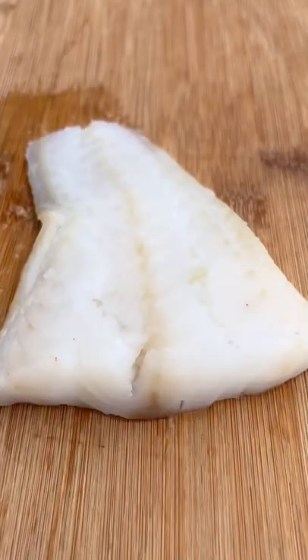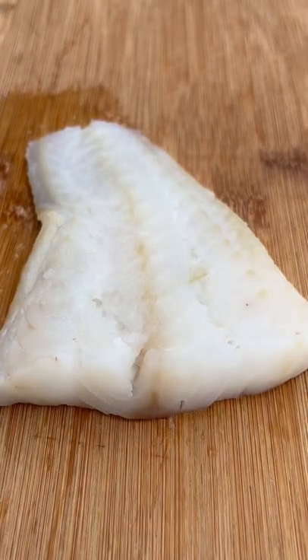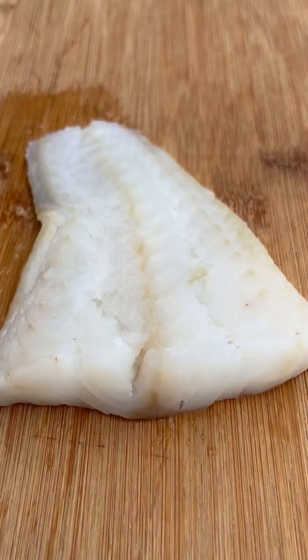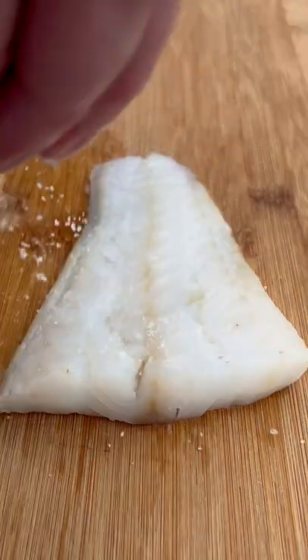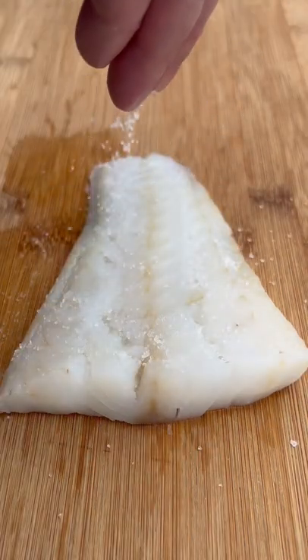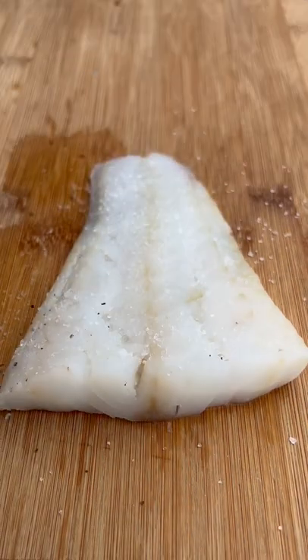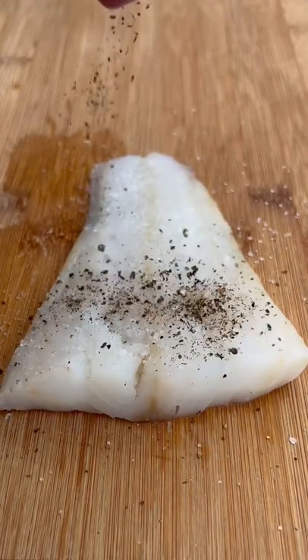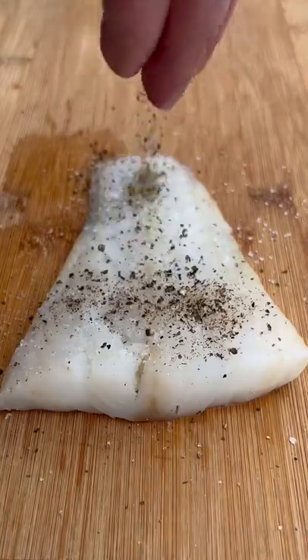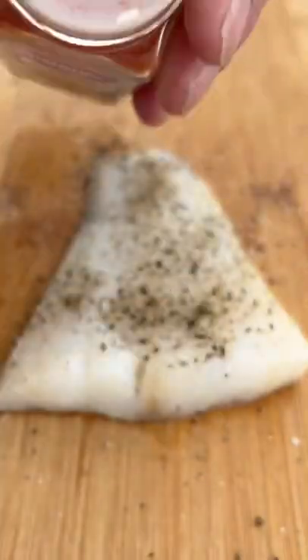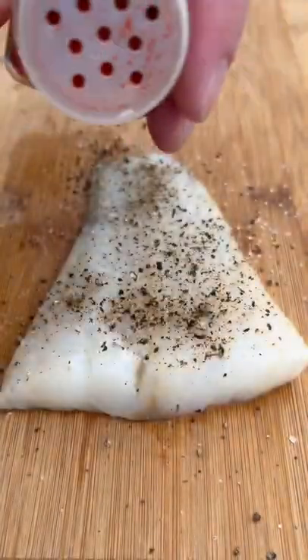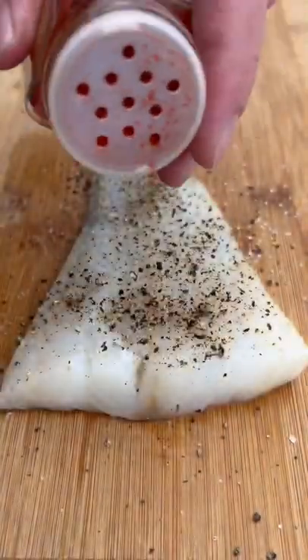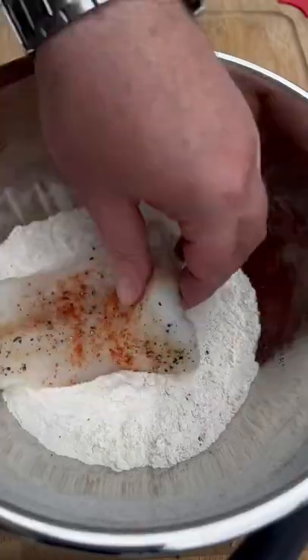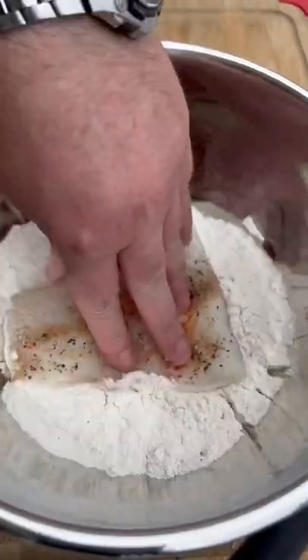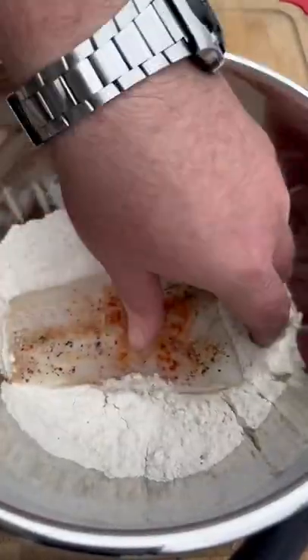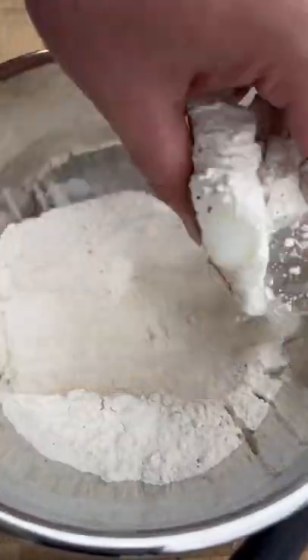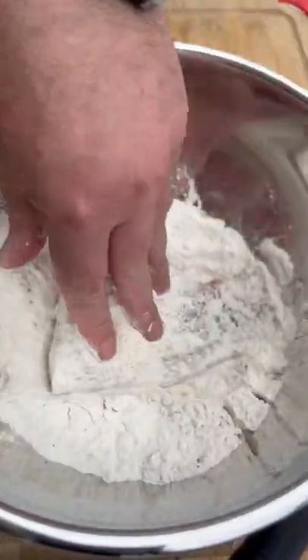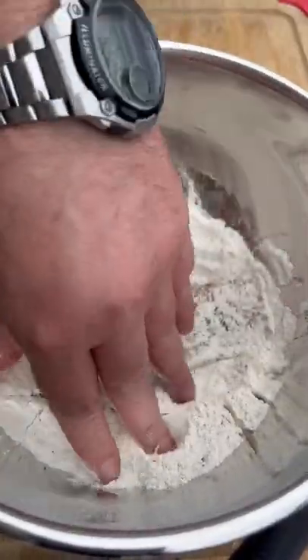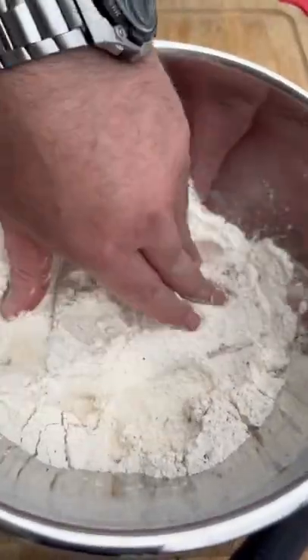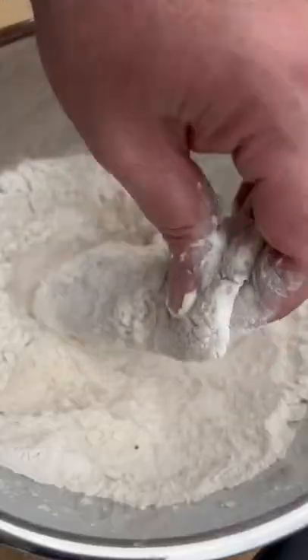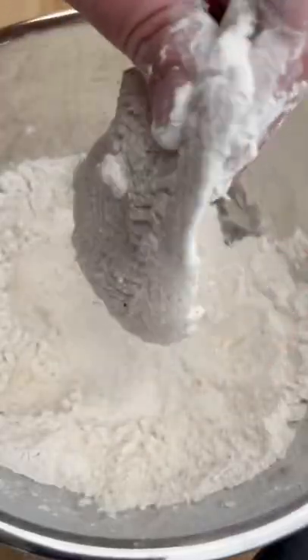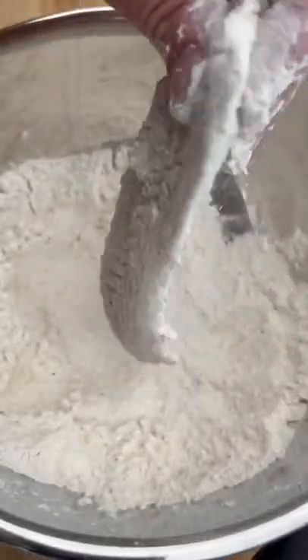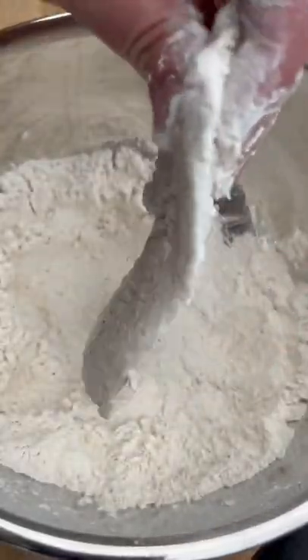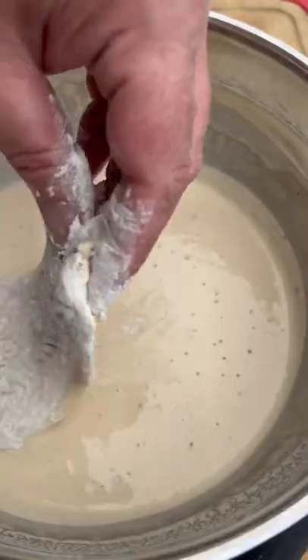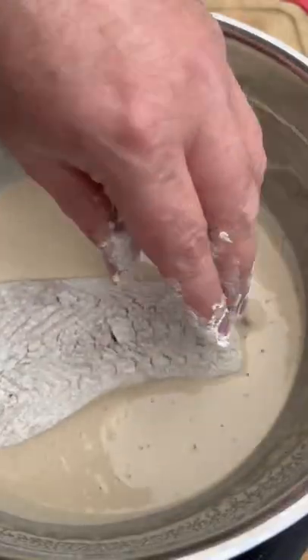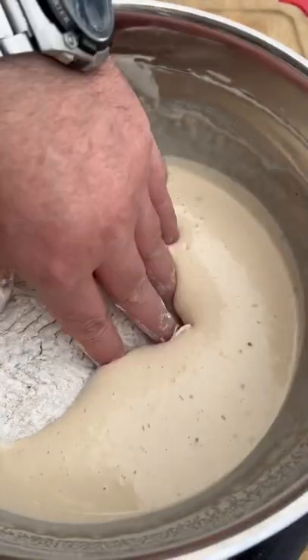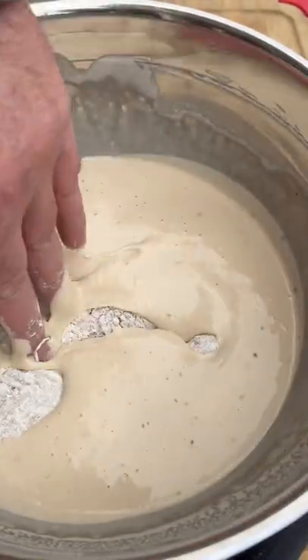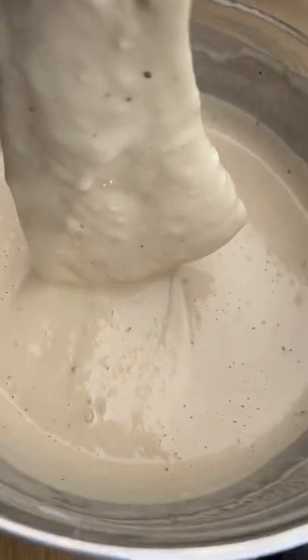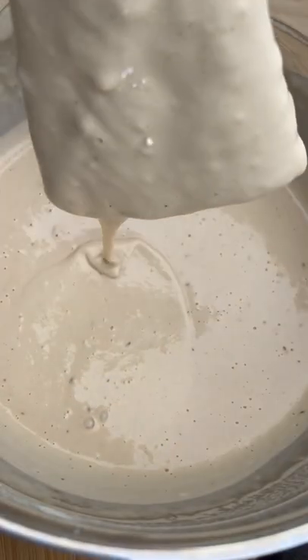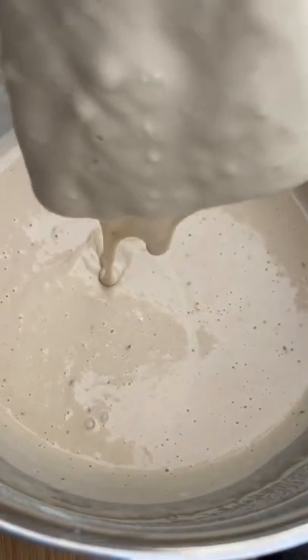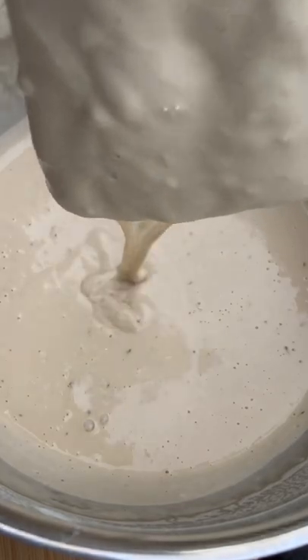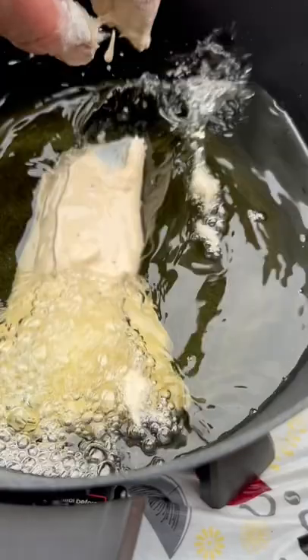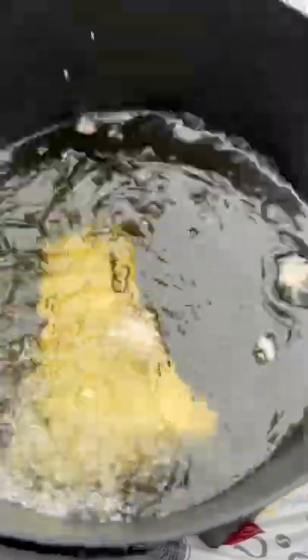Codfish. A little bit of salt, black pepper, smoked paprika. Now into our dry batter with our fish. You want to get a light coating all over it. Shake off any extra. Down into our wet batter. Now lift it out and let it drip. There and lay it away.